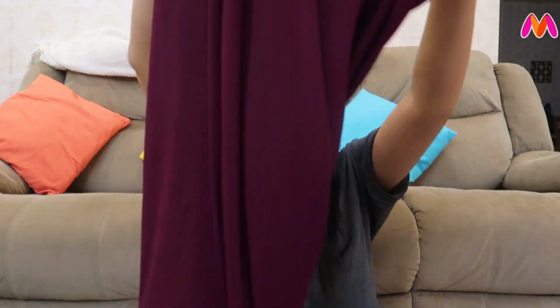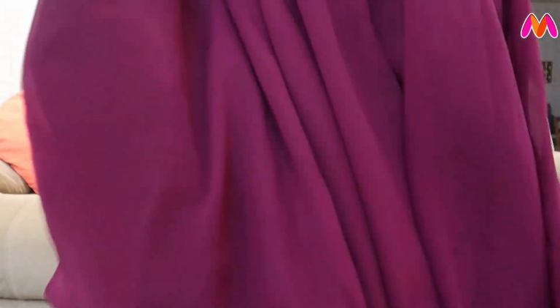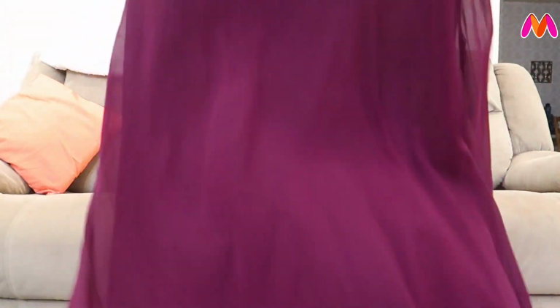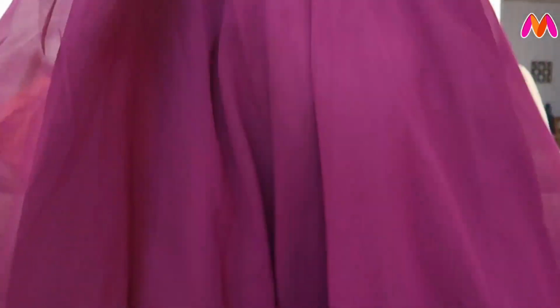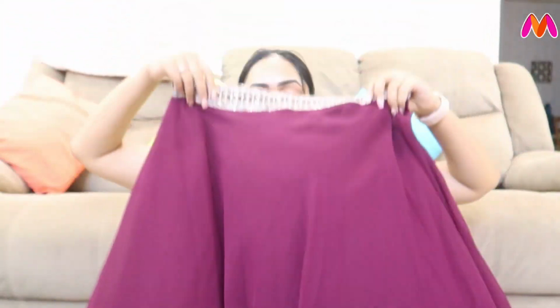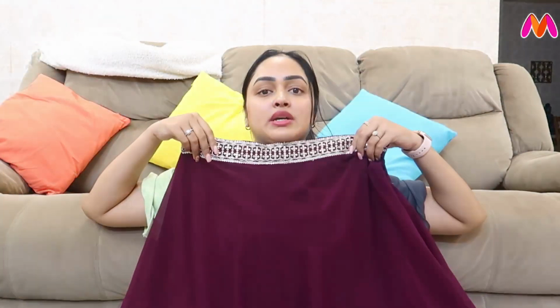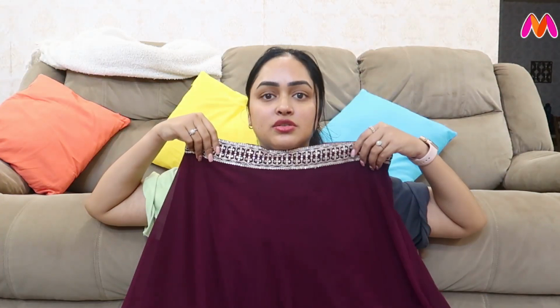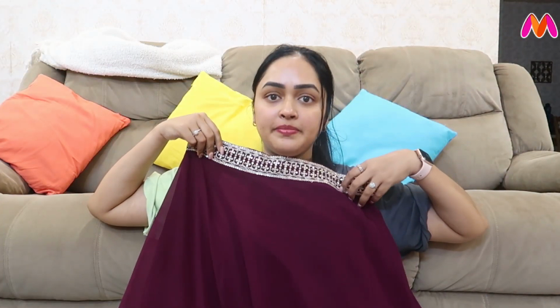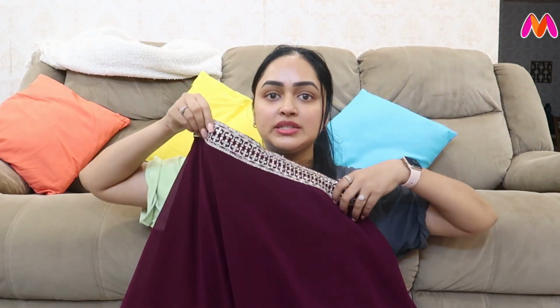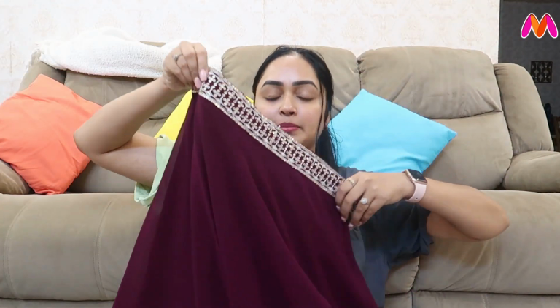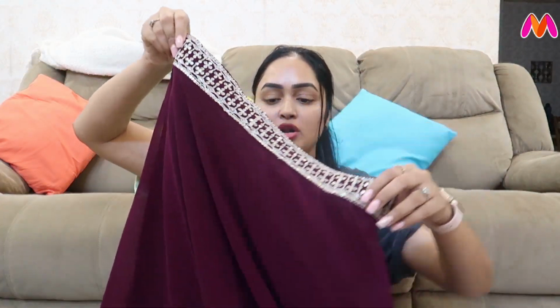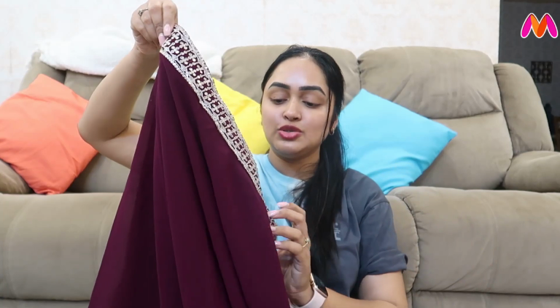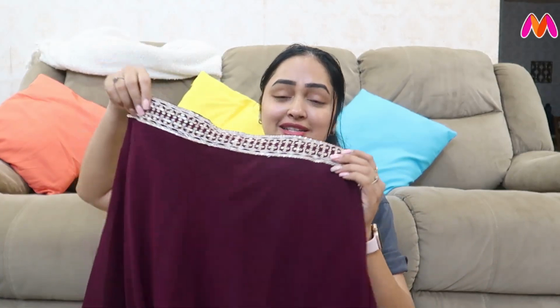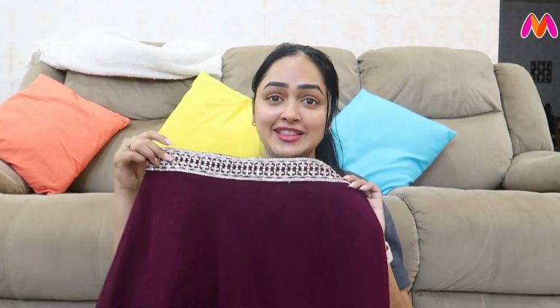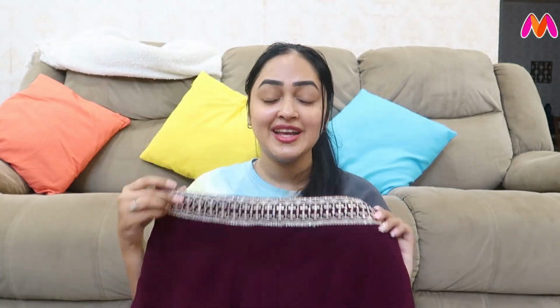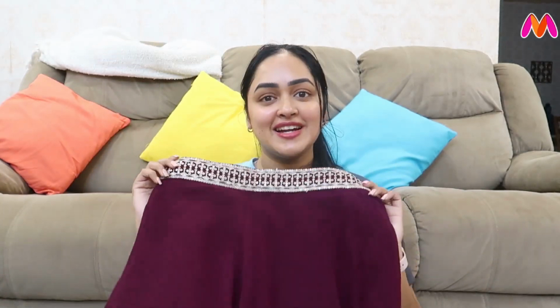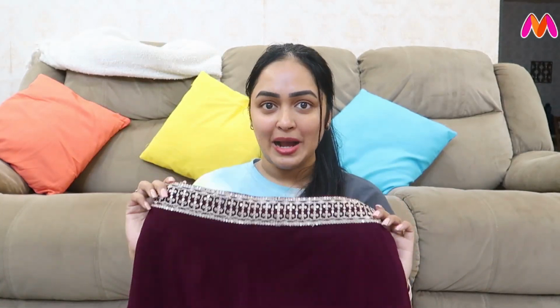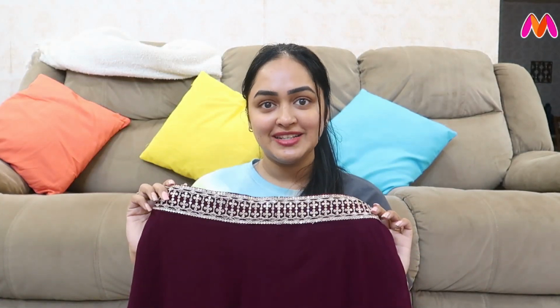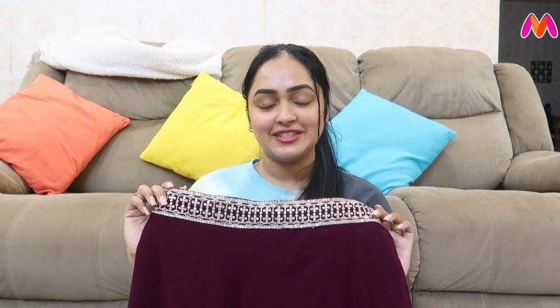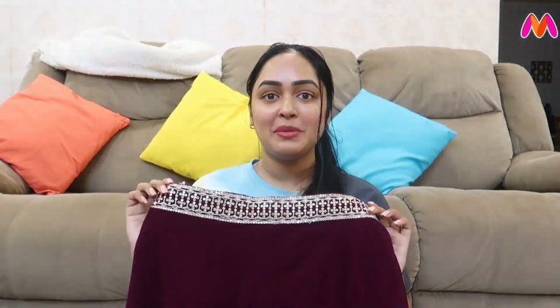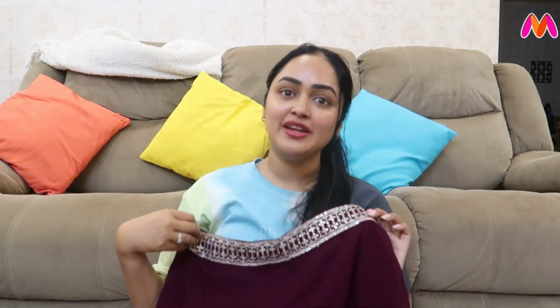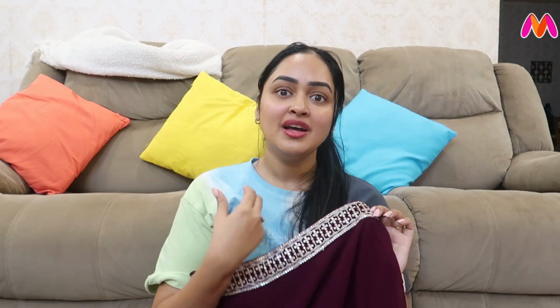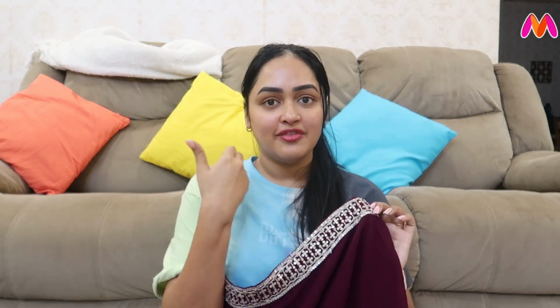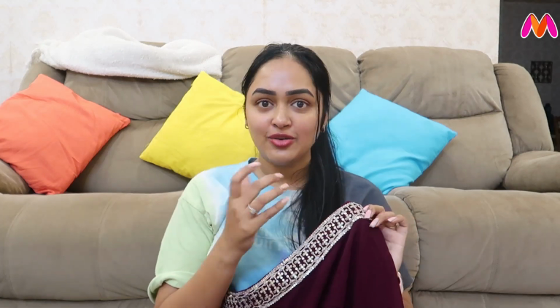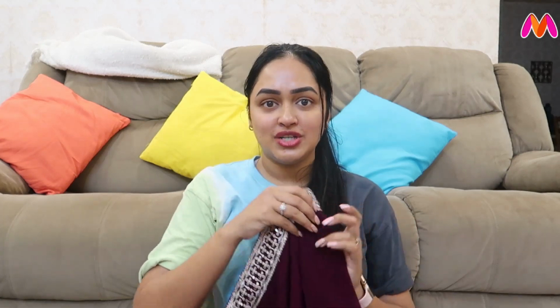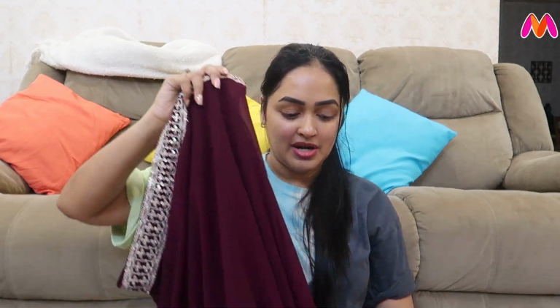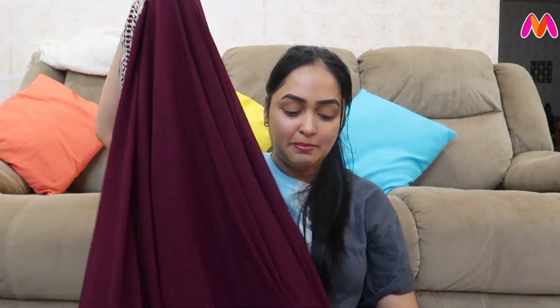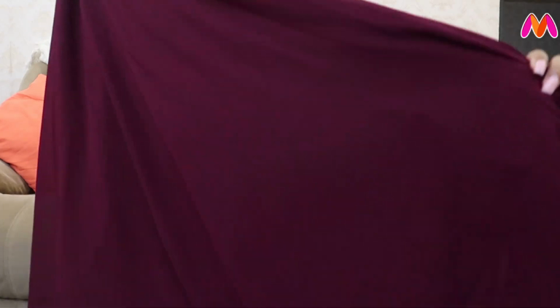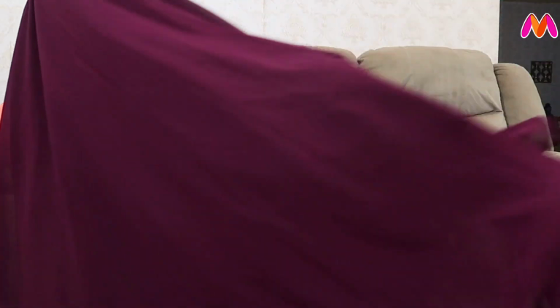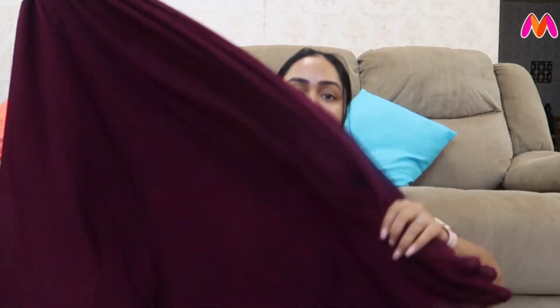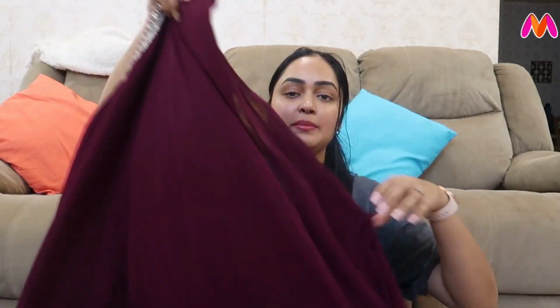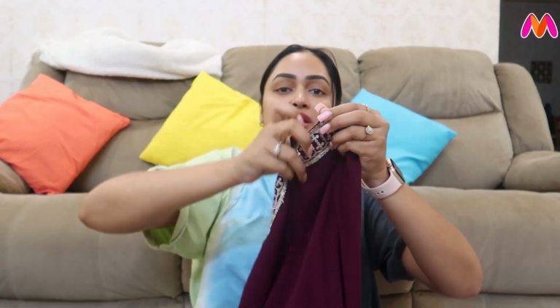This is a skirt-type palazzo model. I personally tried using skirts. It is a plain-type skirt. I used to wear it at the waist with an elastic band.